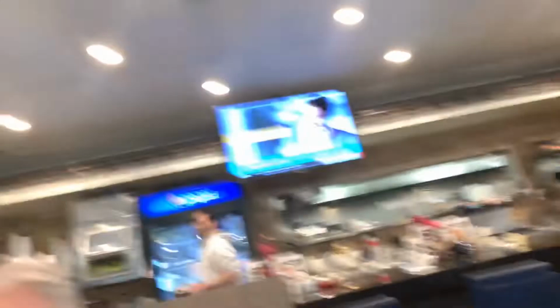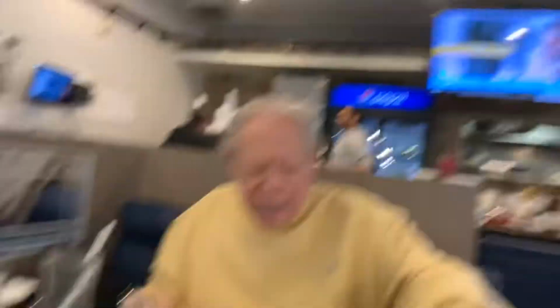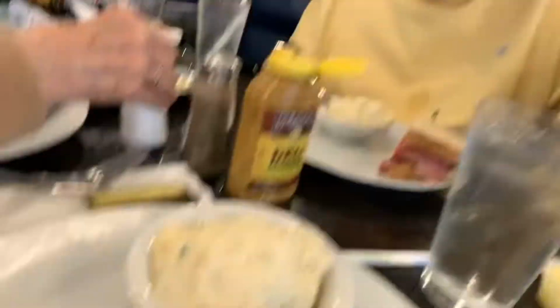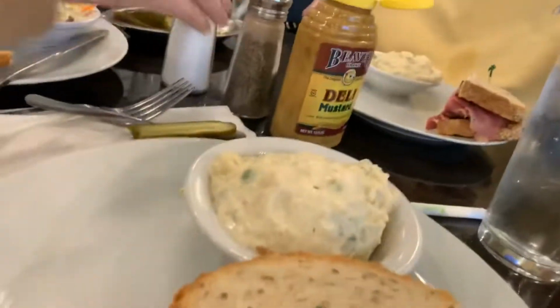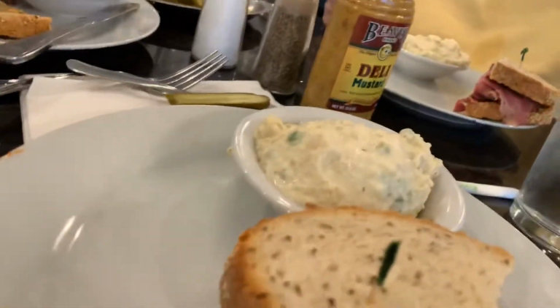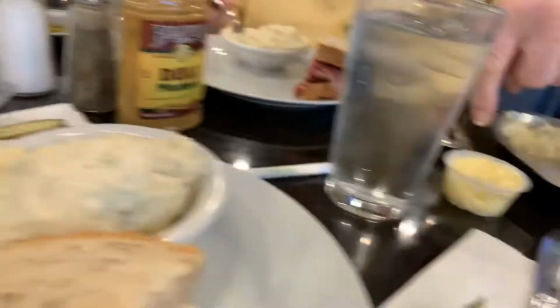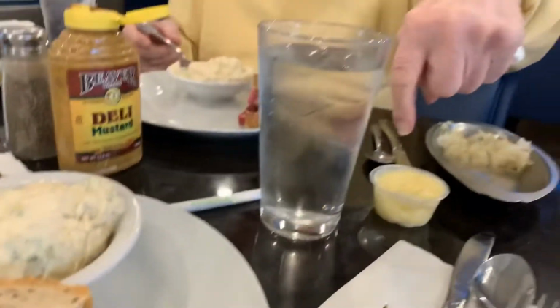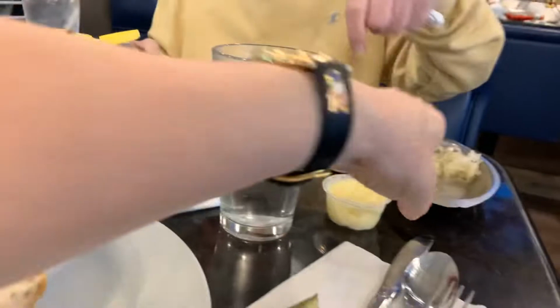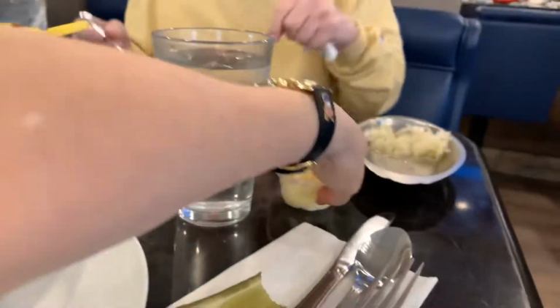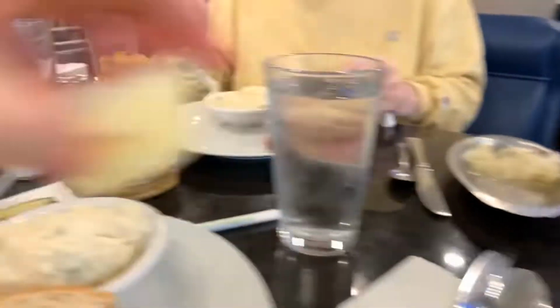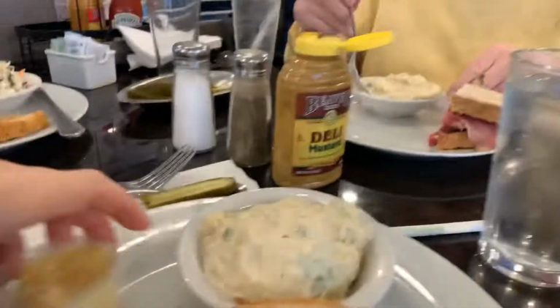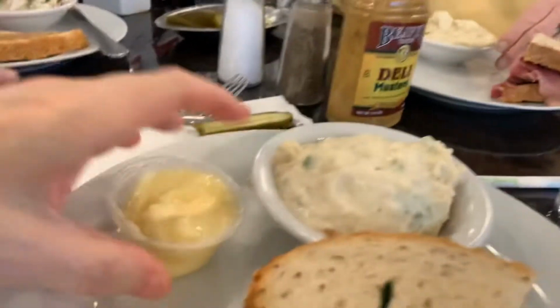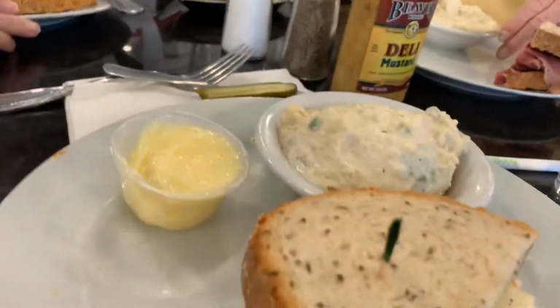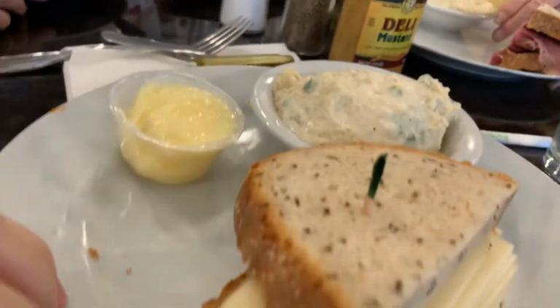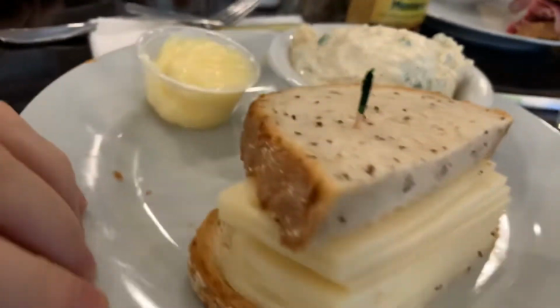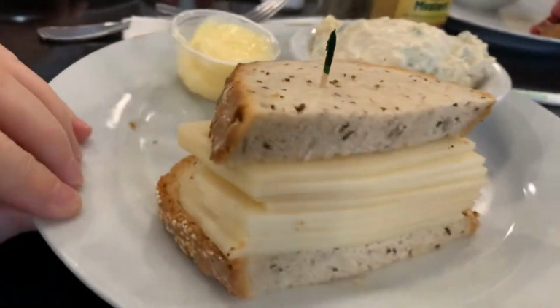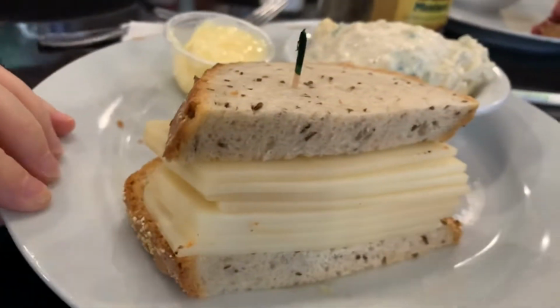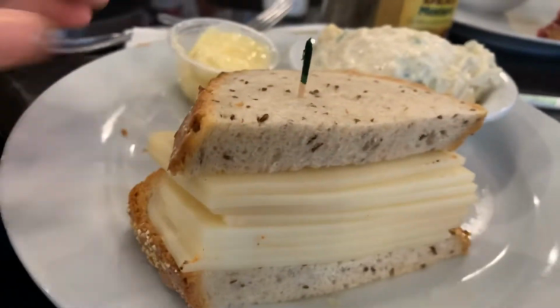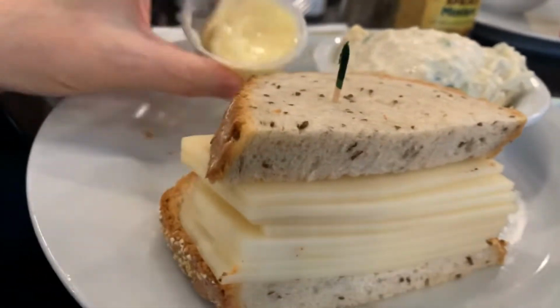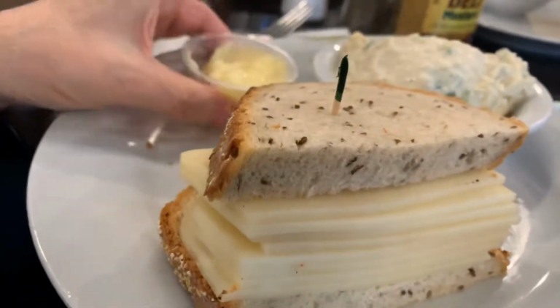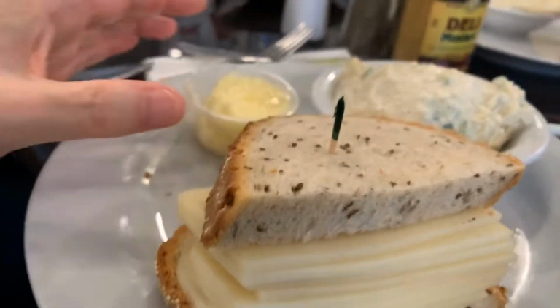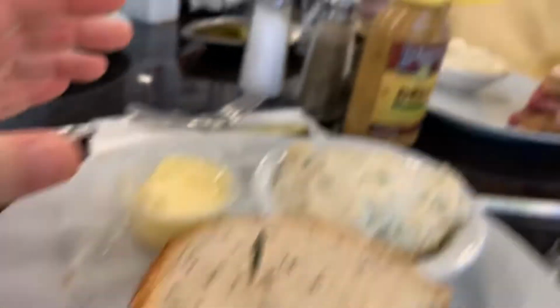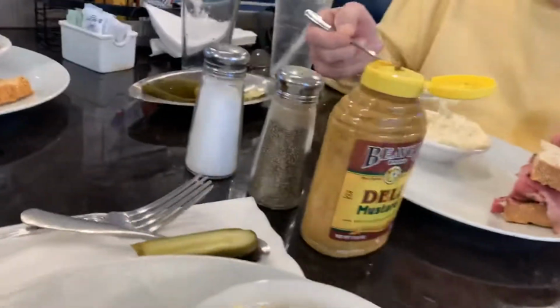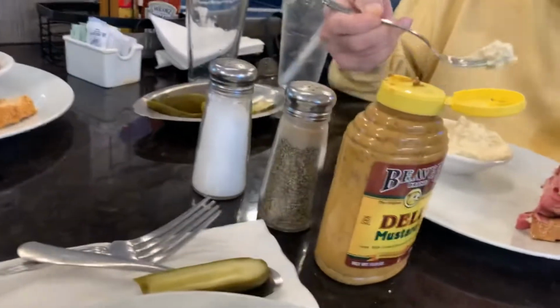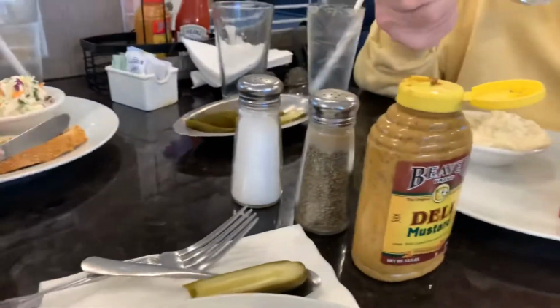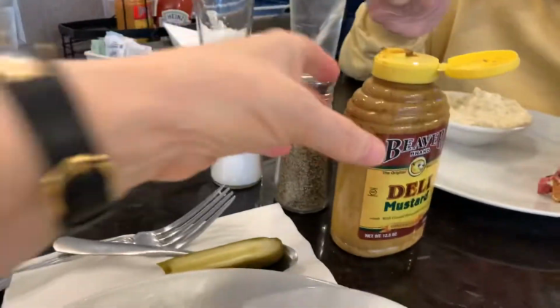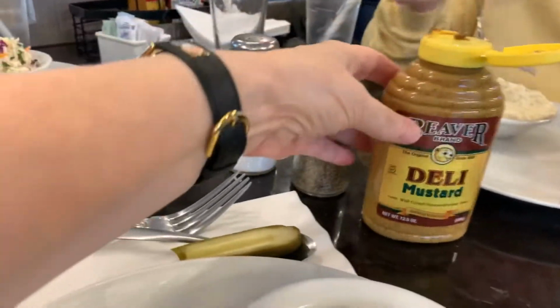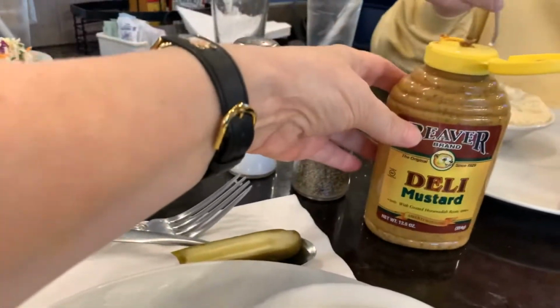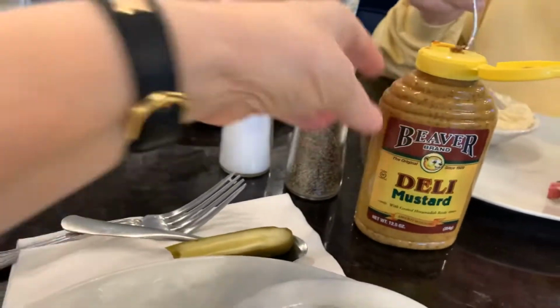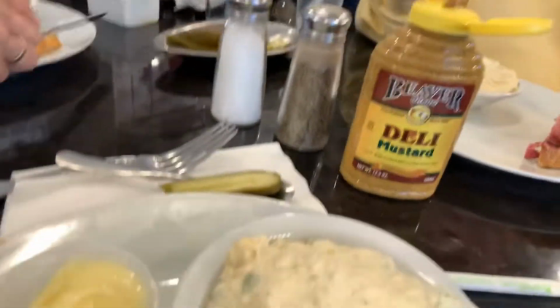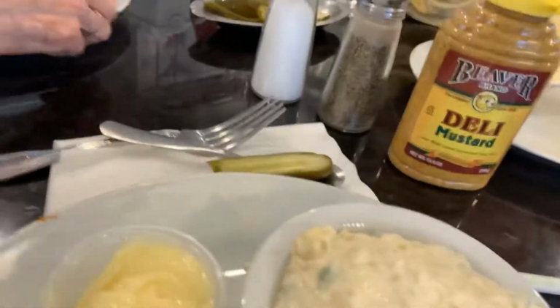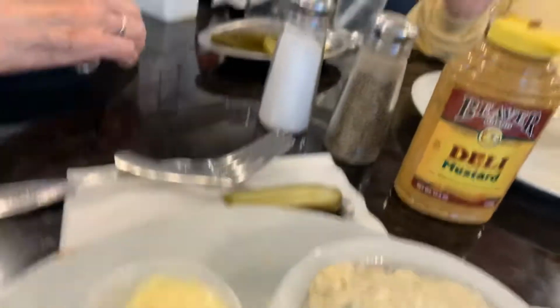So yeah, that's my mayonnaise — I wanted mayonnaise on the side. I got a Swiss cheese sandwich with mayonnaise, and I'm going to put deli mustard on it right here, and potato salad.